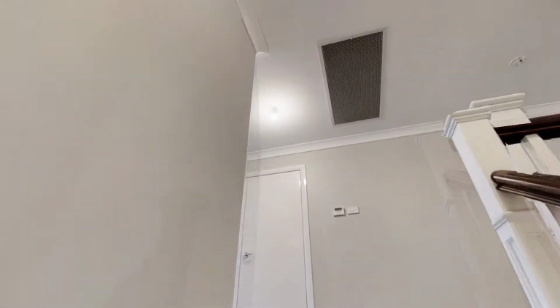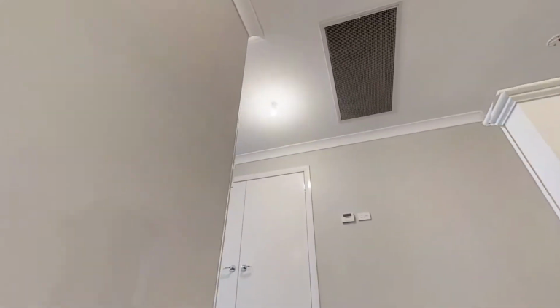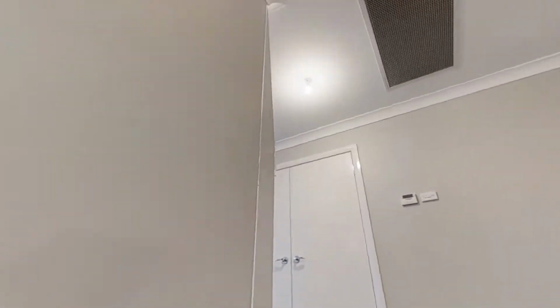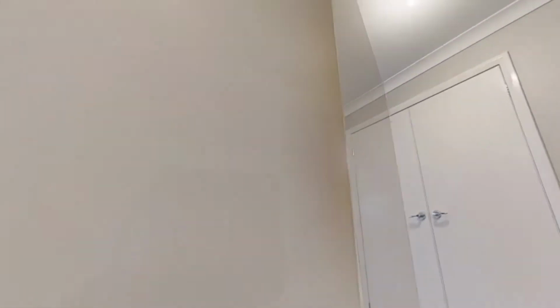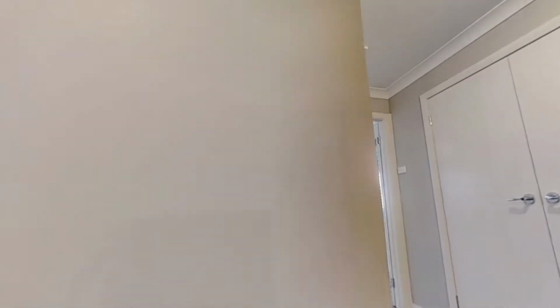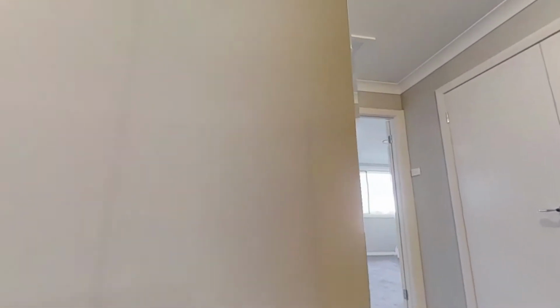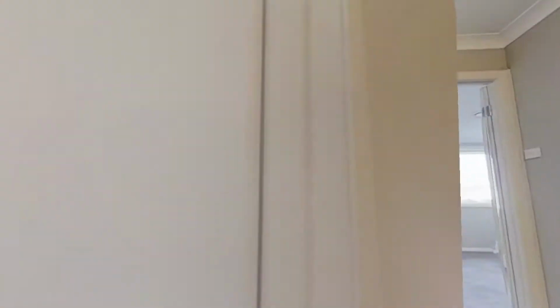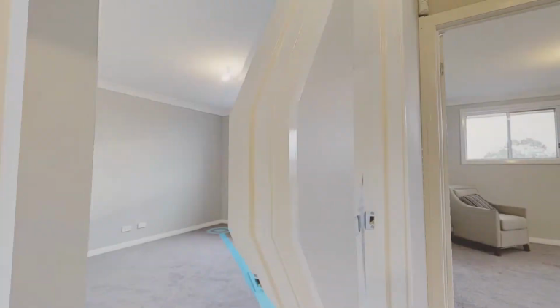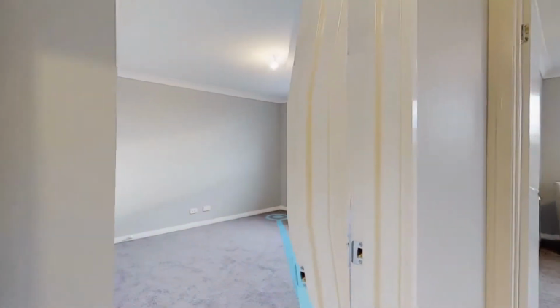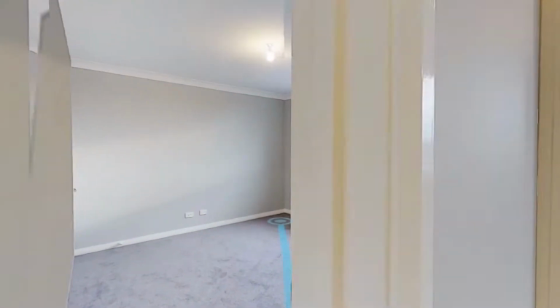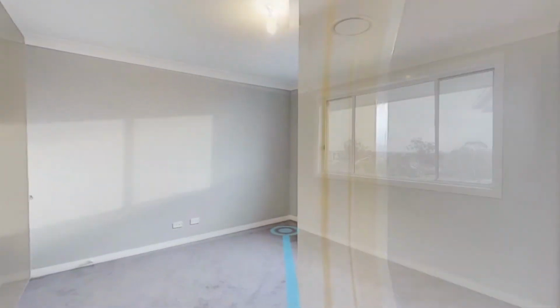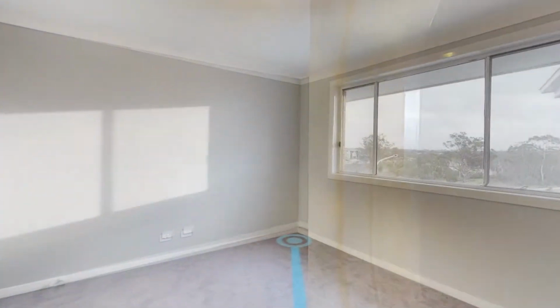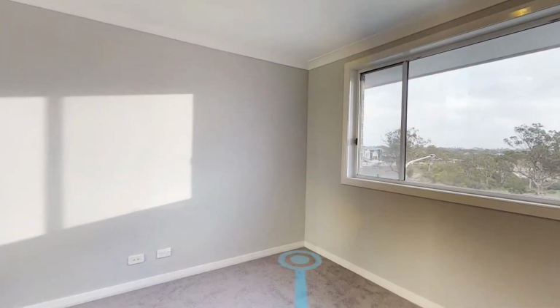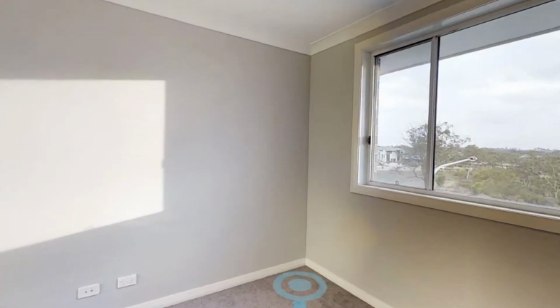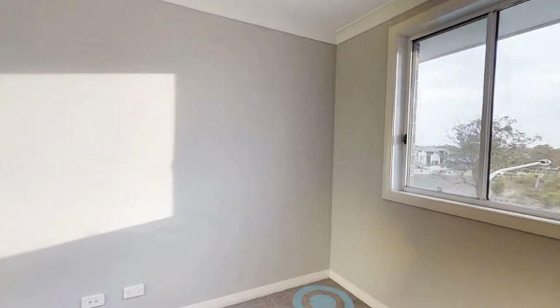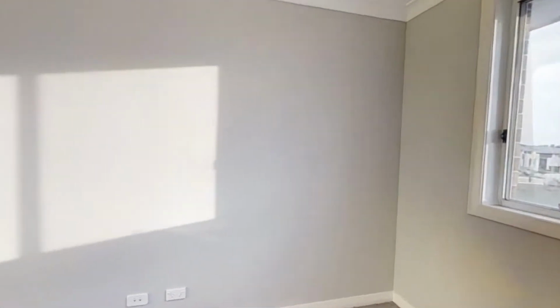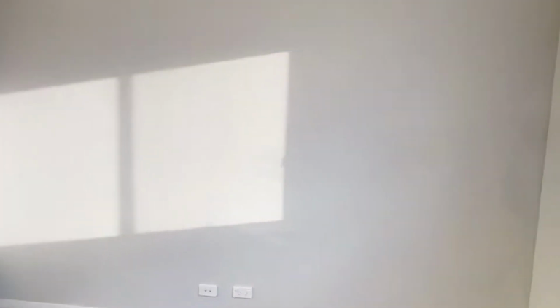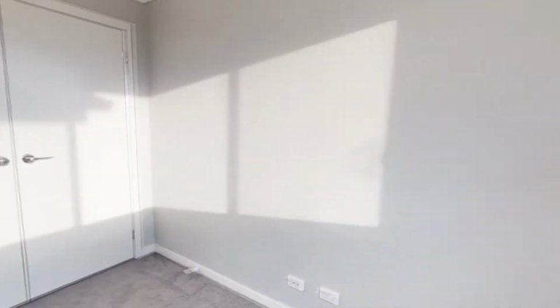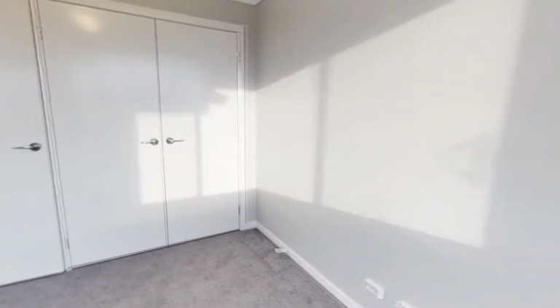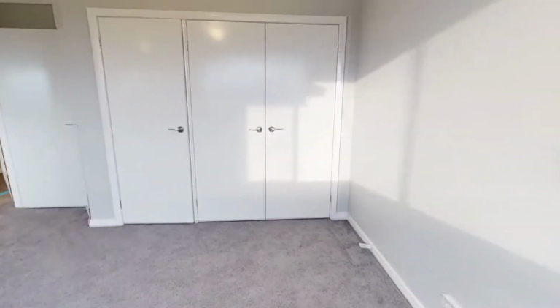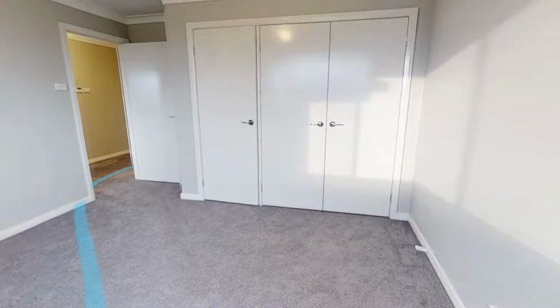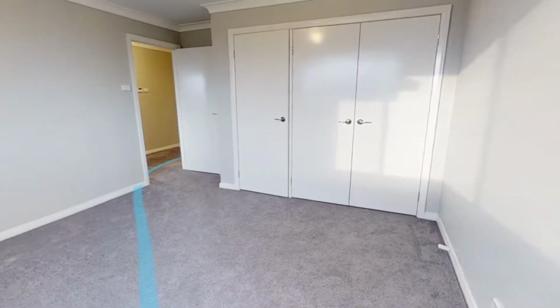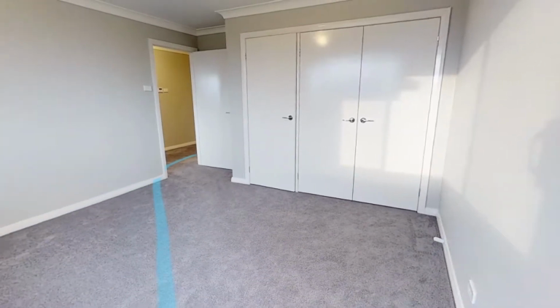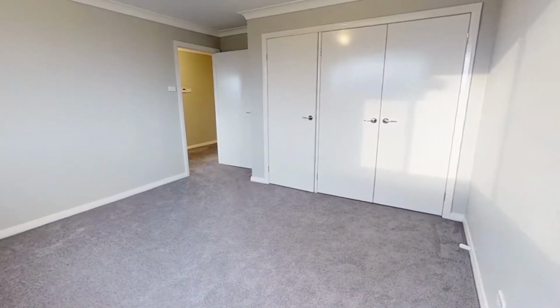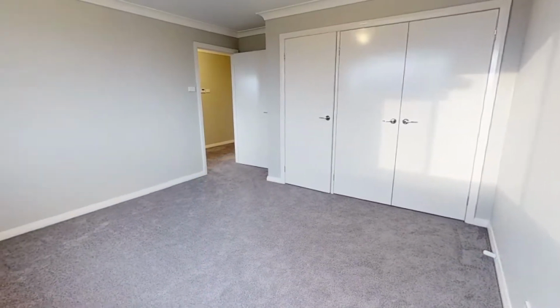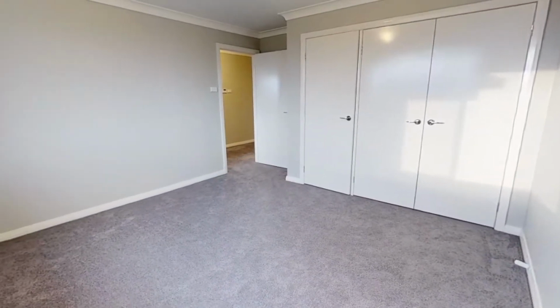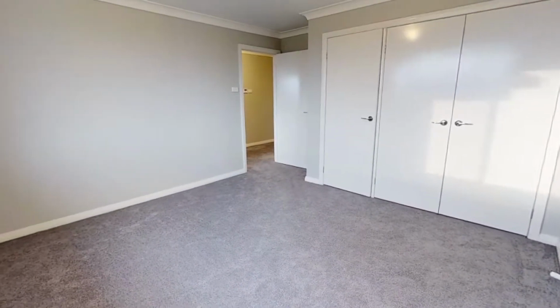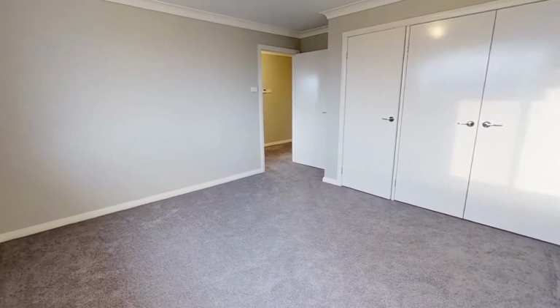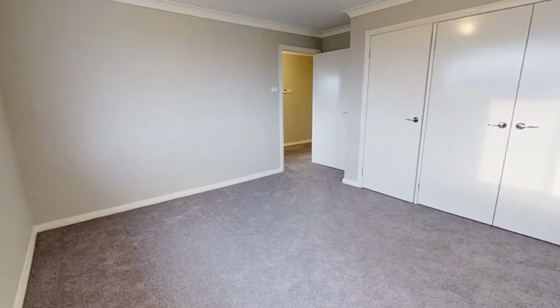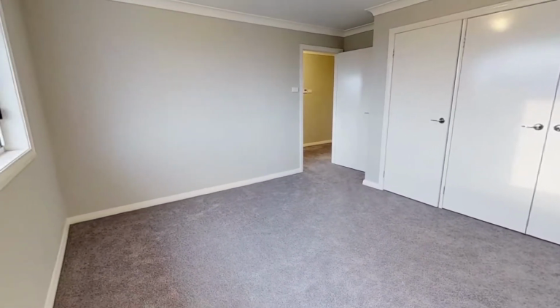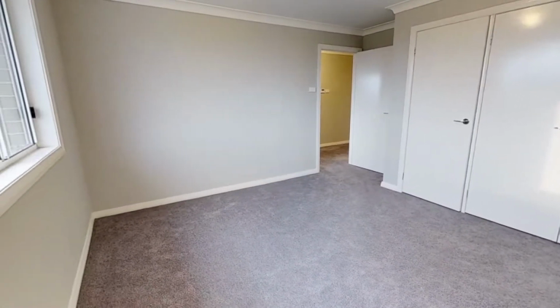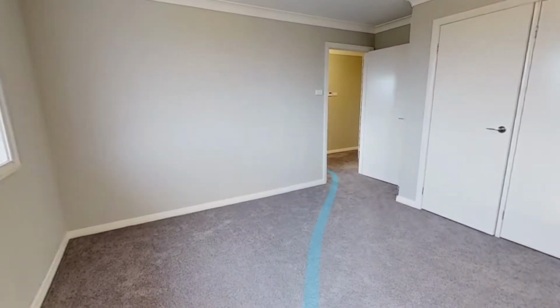Featuring five large bedrooms with built-ins, main with walk-in robe, with TV points to fit the main and guest bedroom.